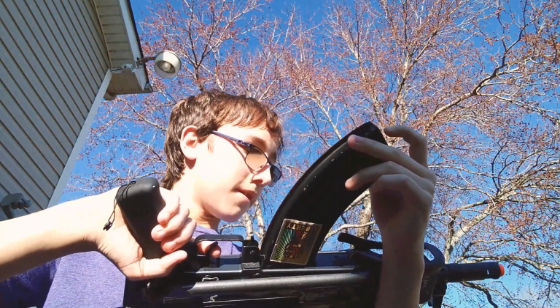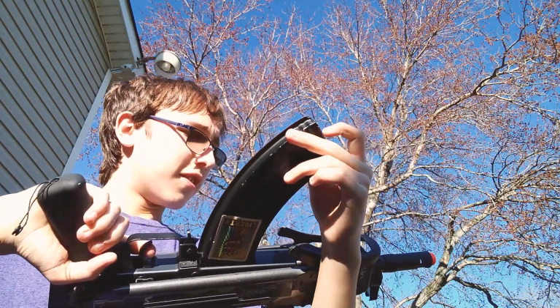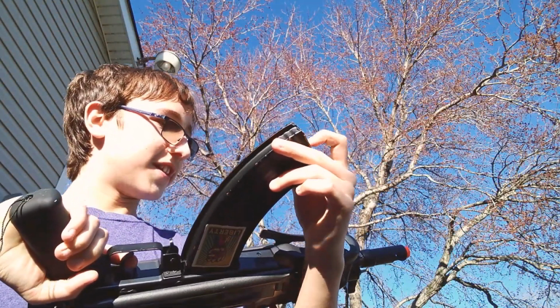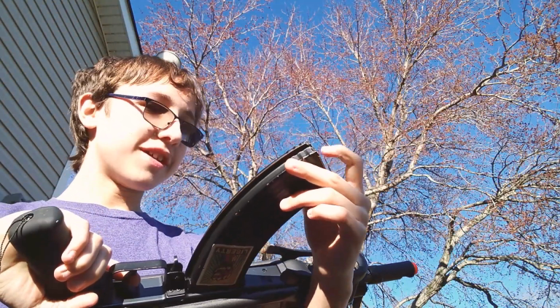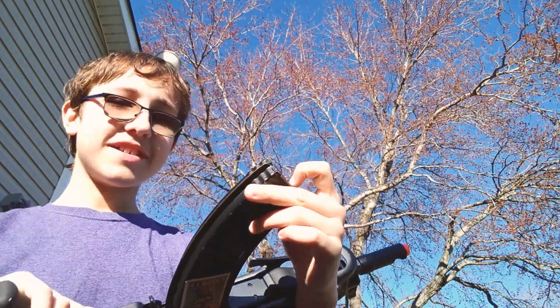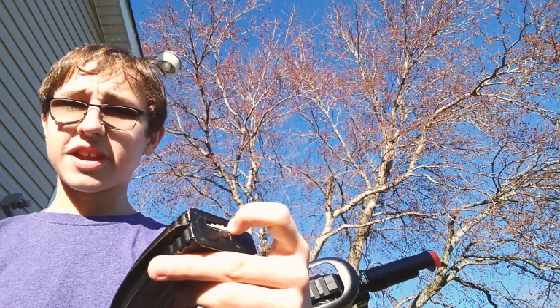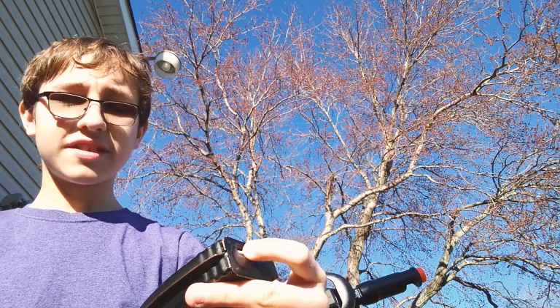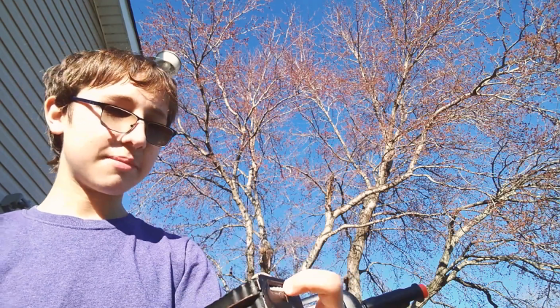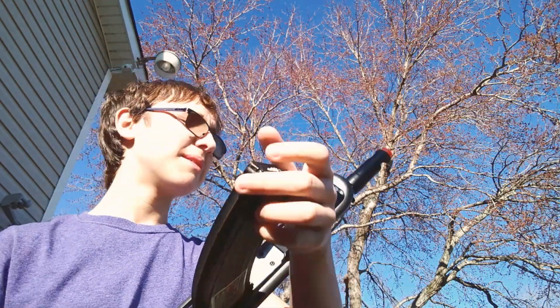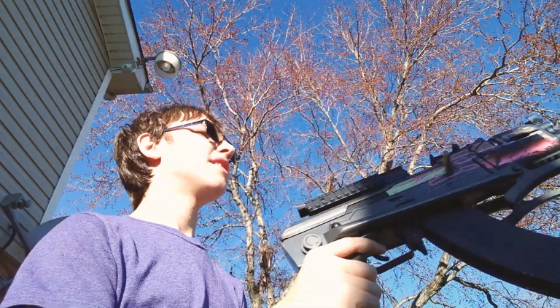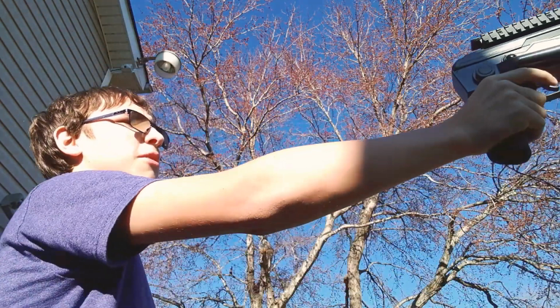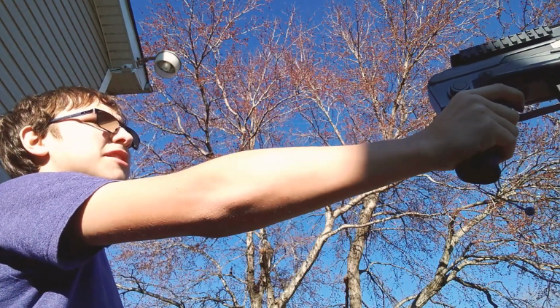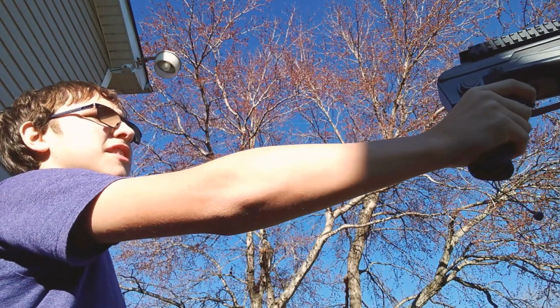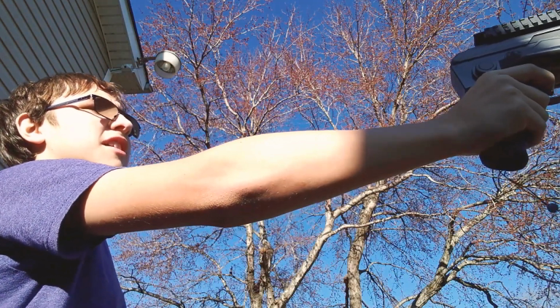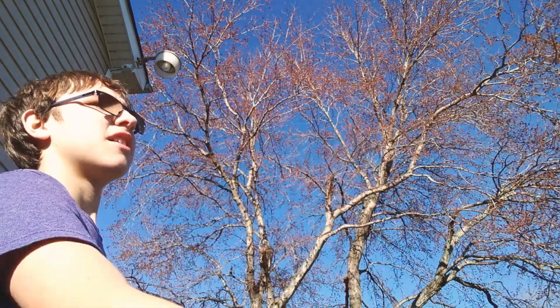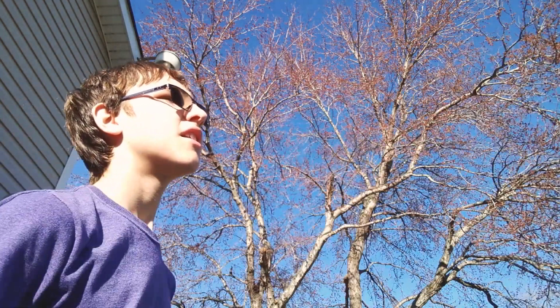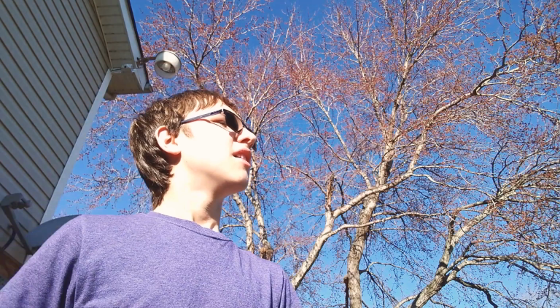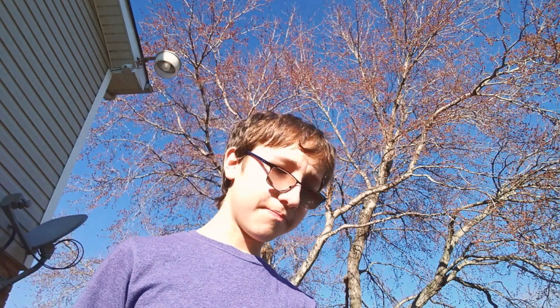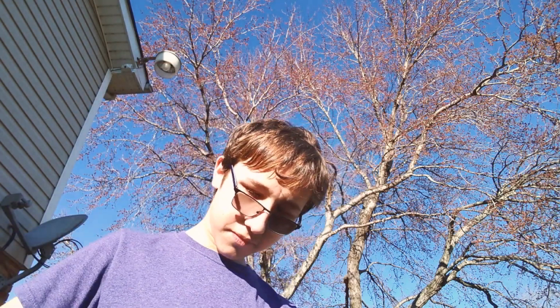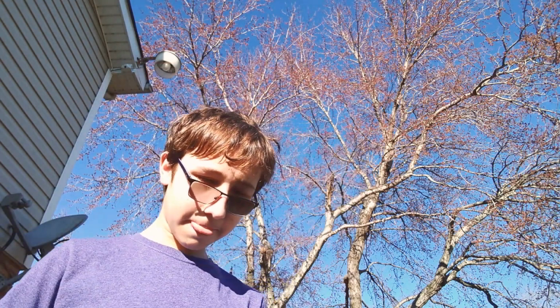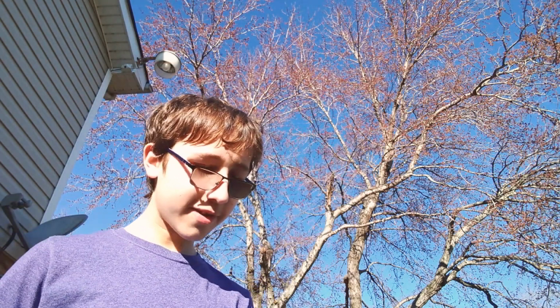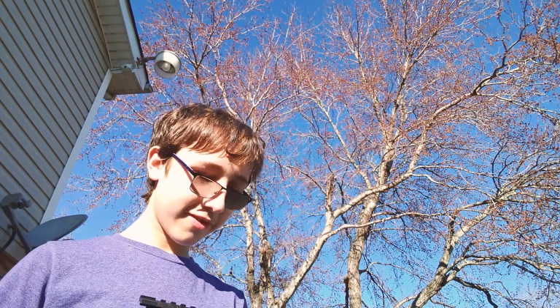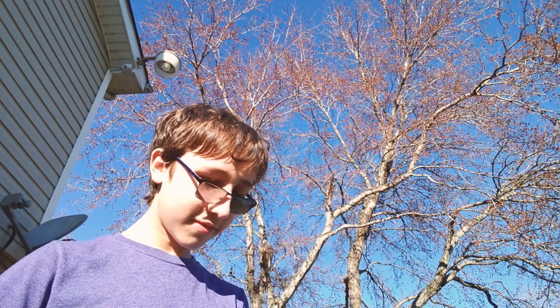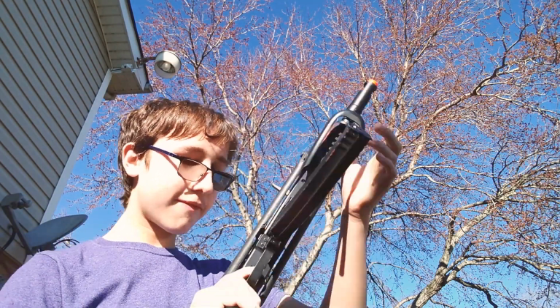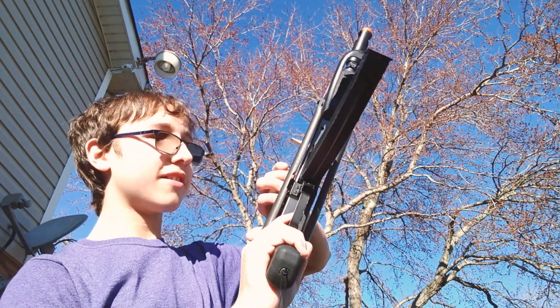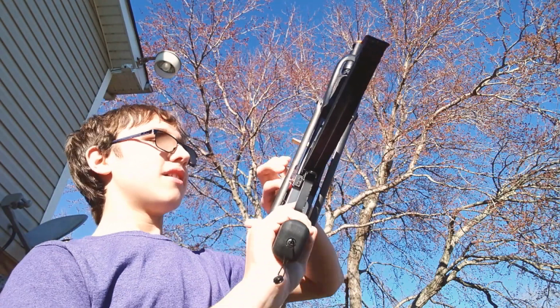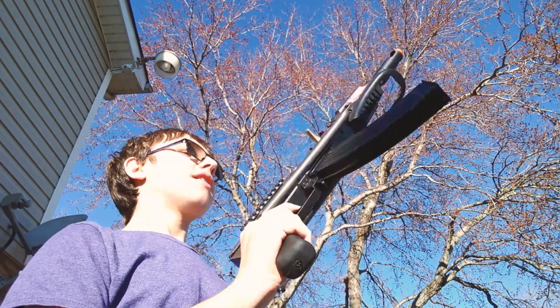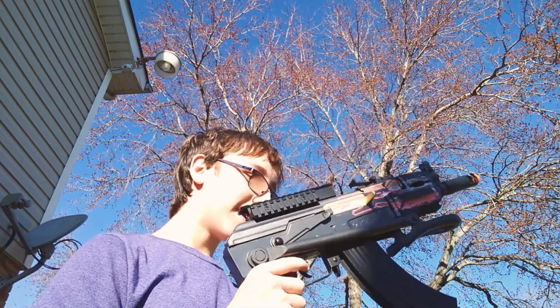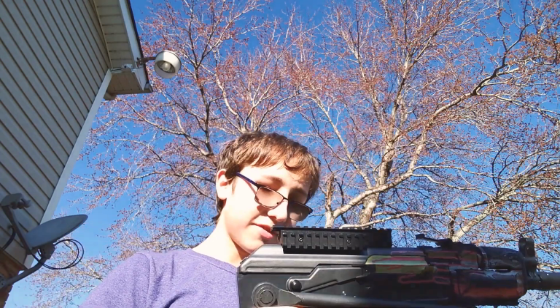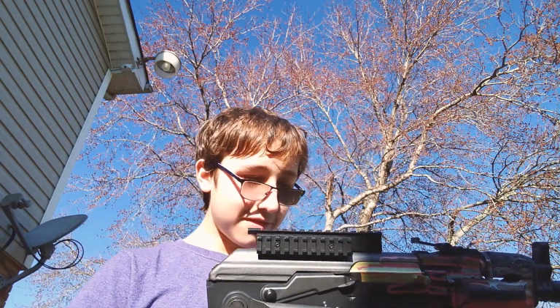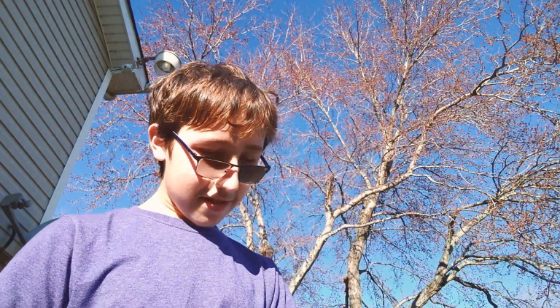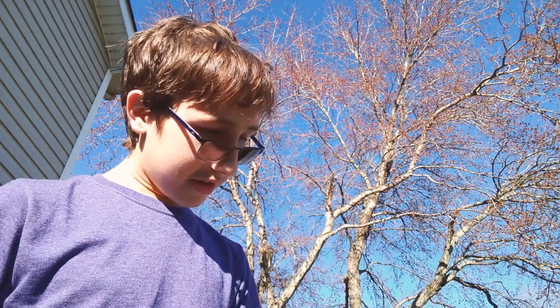The only thing I don't like about it is you have to roll this part, which can be a pain, but it is what it is. Overall, a very very good gun, one of my favorites. It's made of mostly metal.